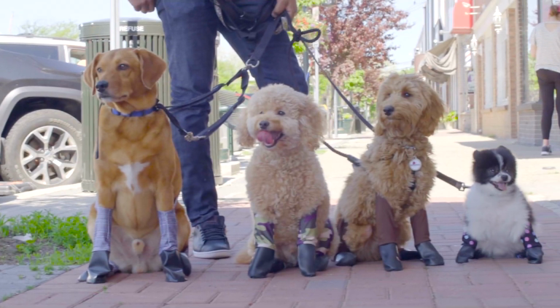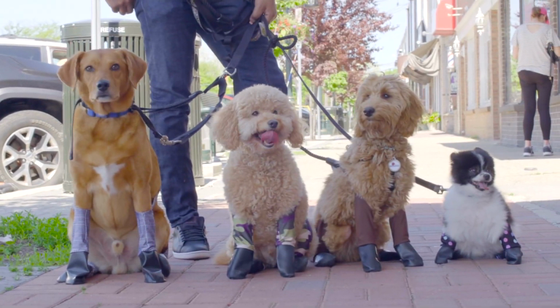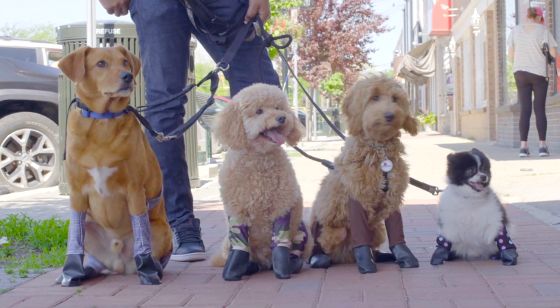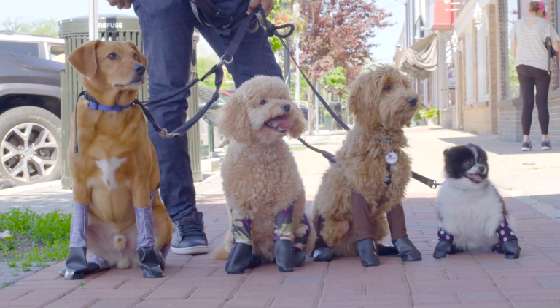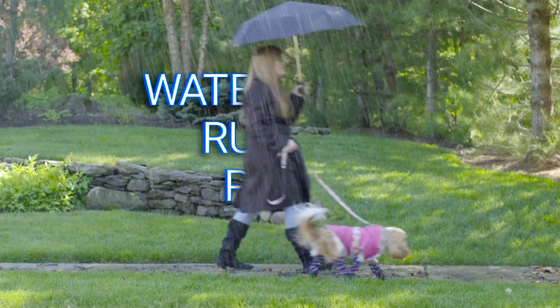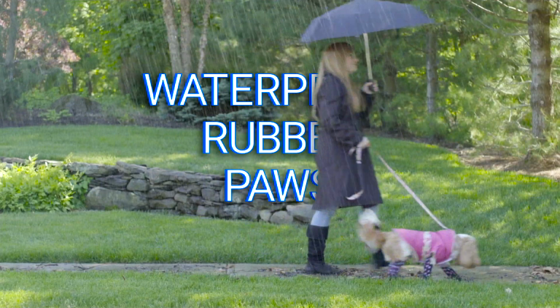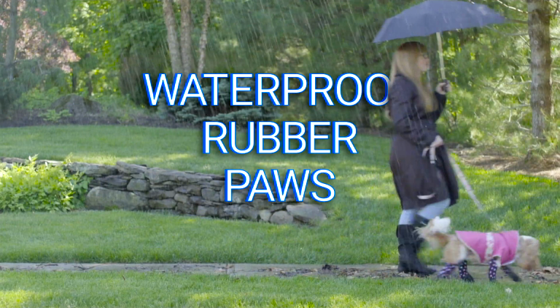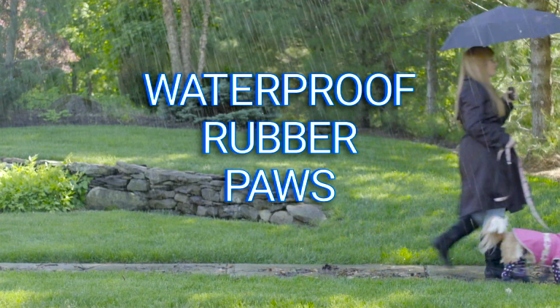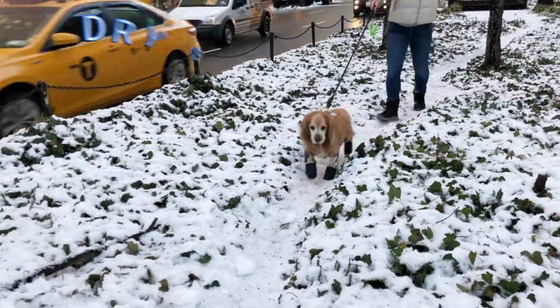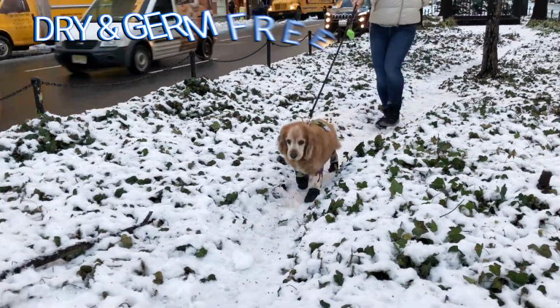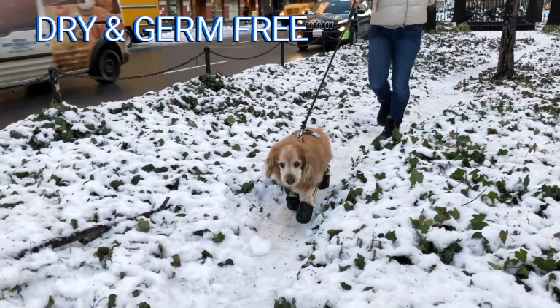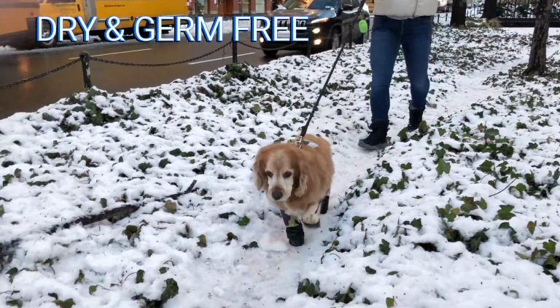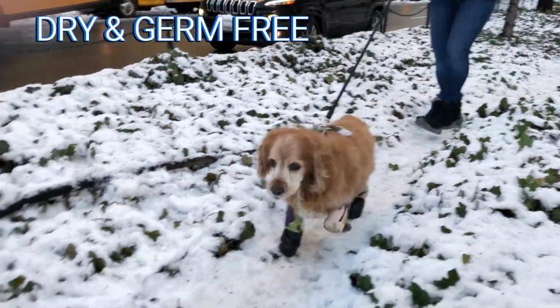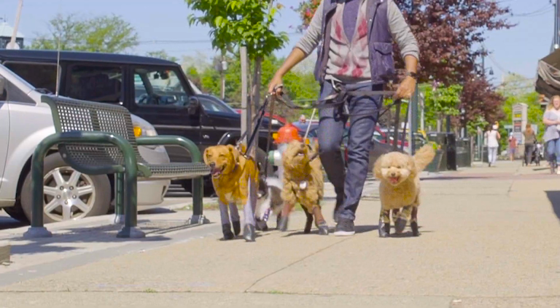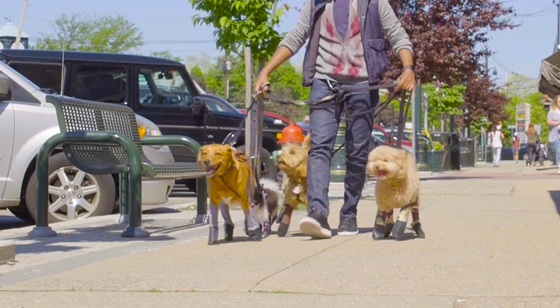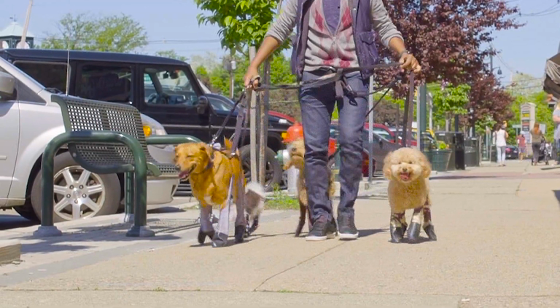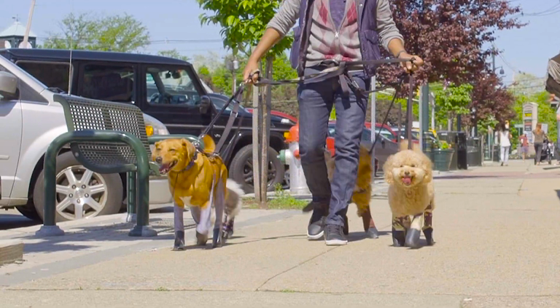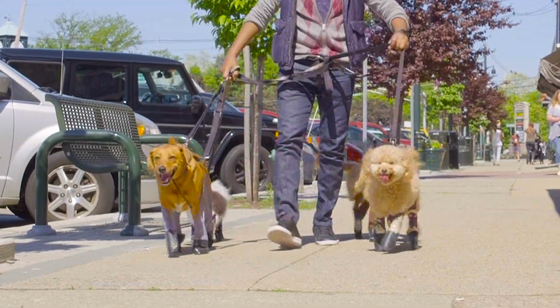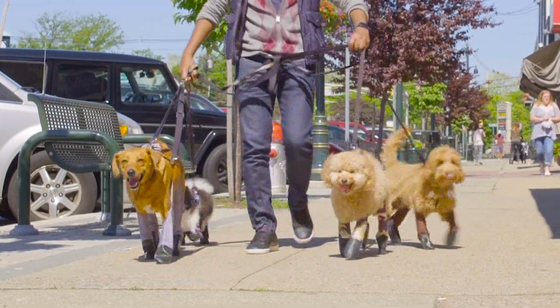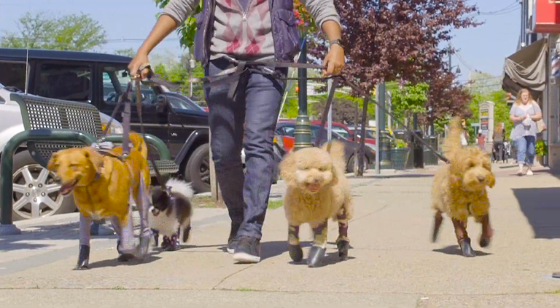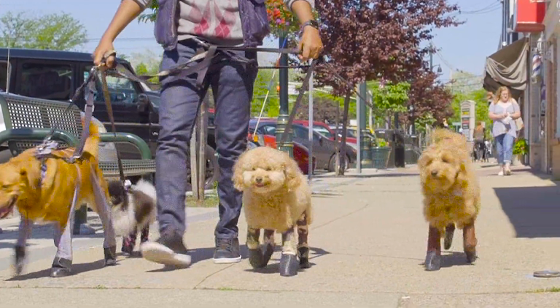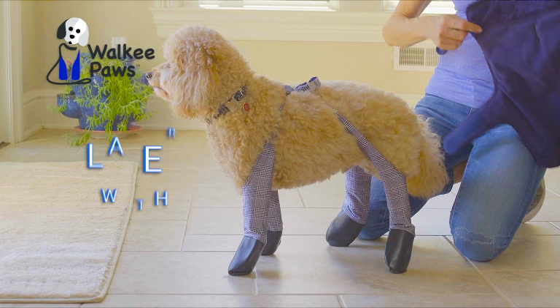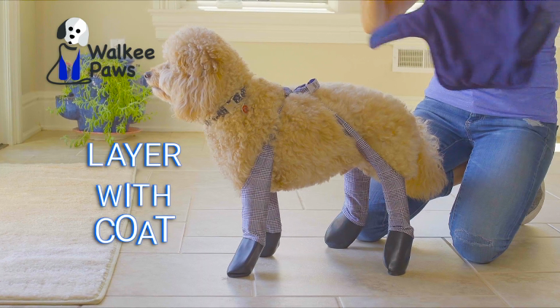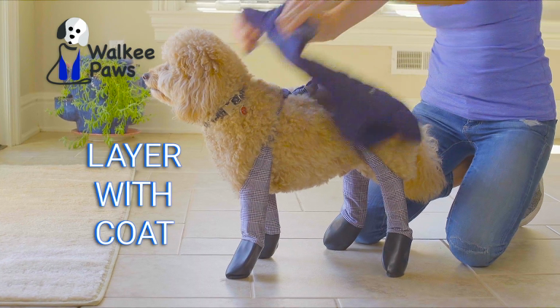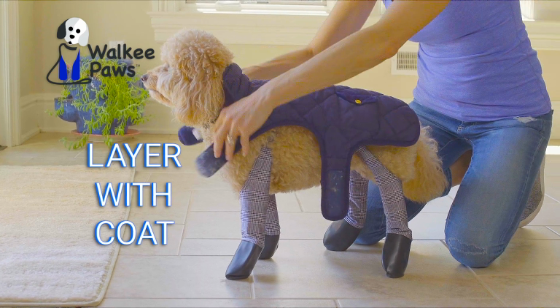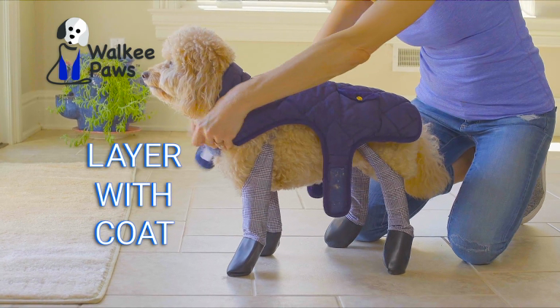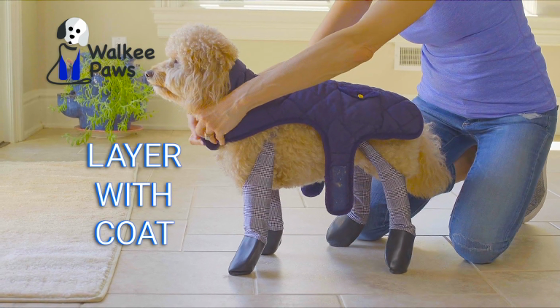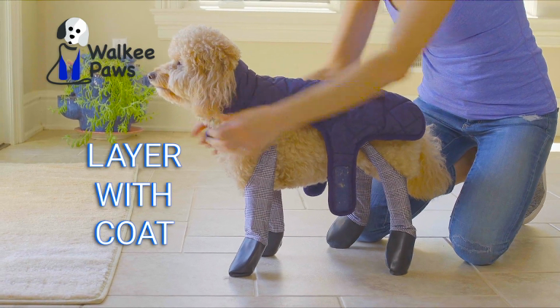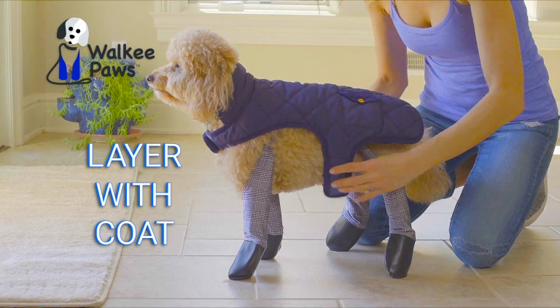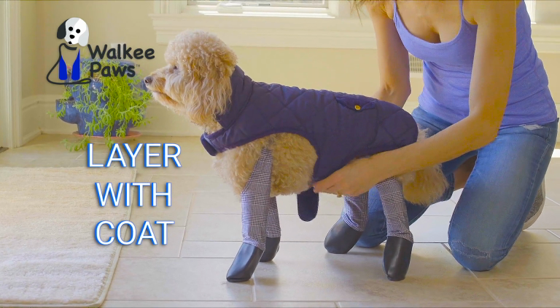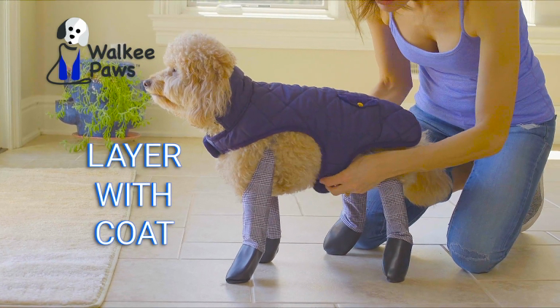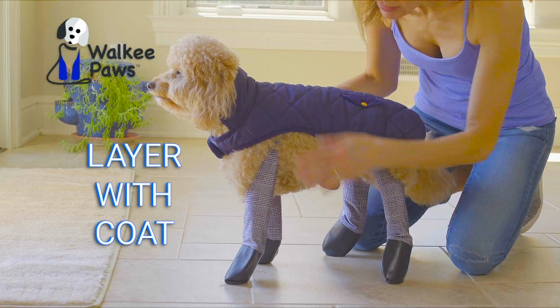Loose around the ankles for comfort, the waterproof rubber paws keeps paws dry and germ-free, yet they're thin enough so your dog feels the ground when walking. For added style and protection from the elements, layer with your favorite doggy coat.